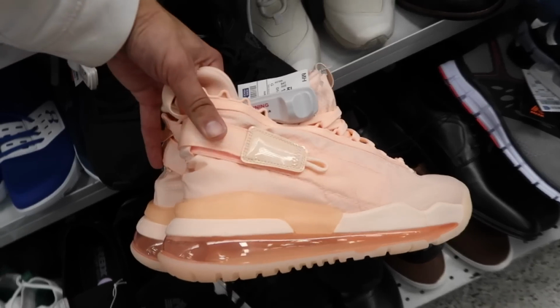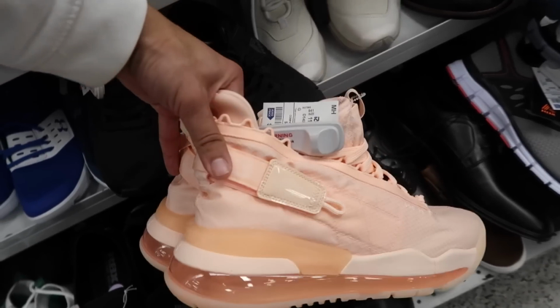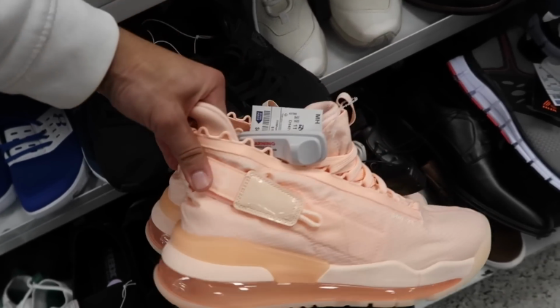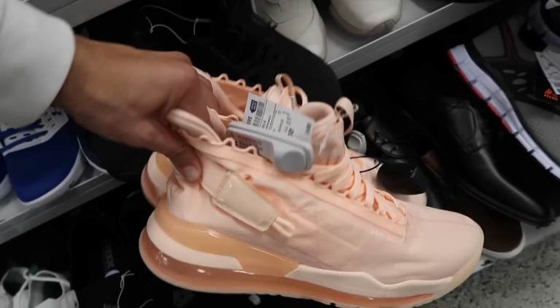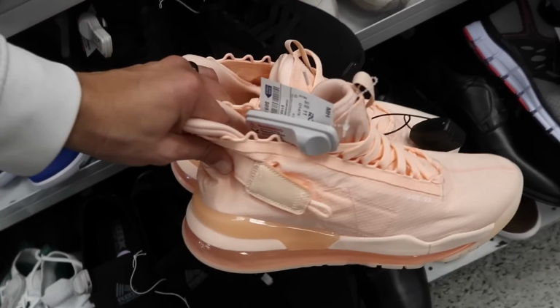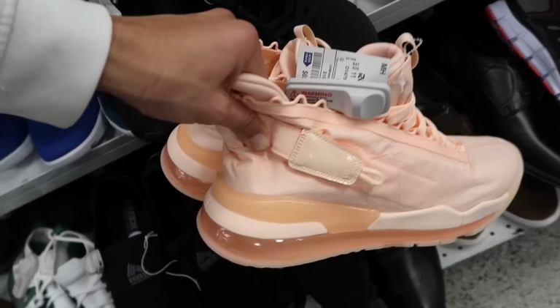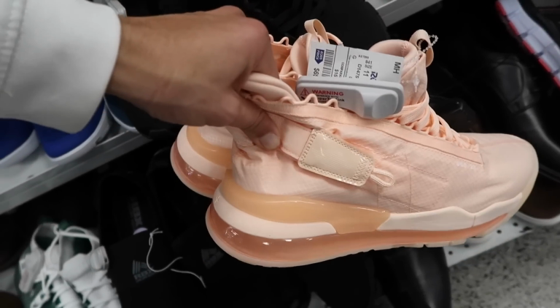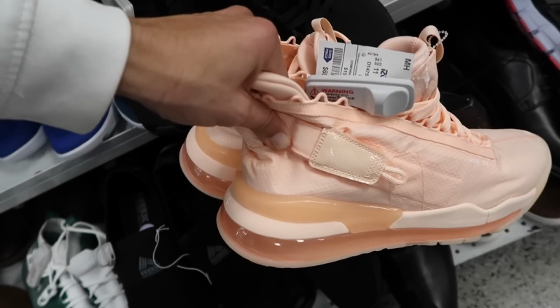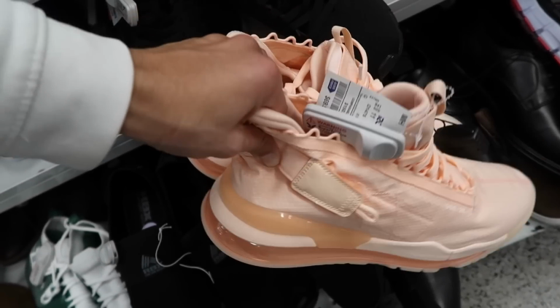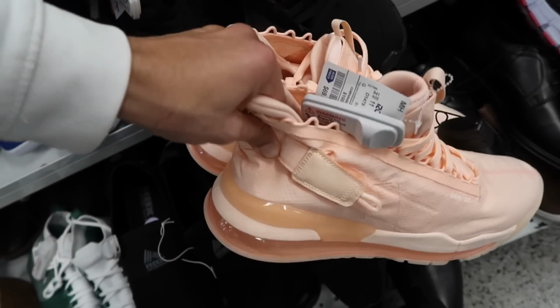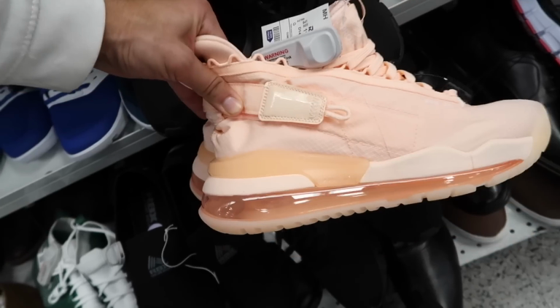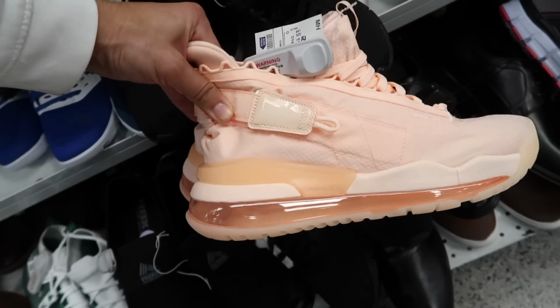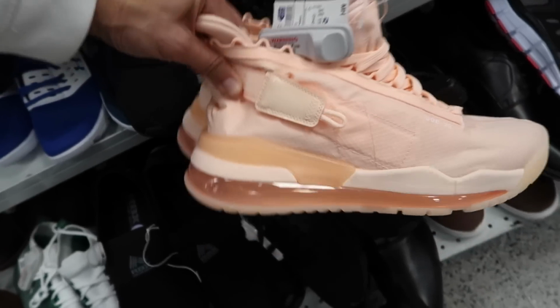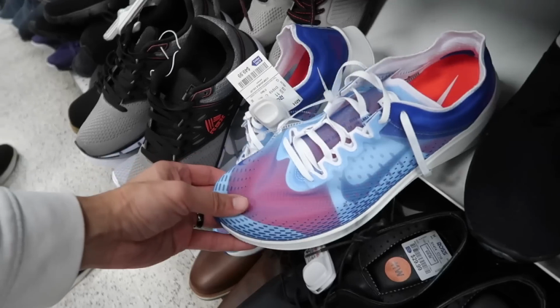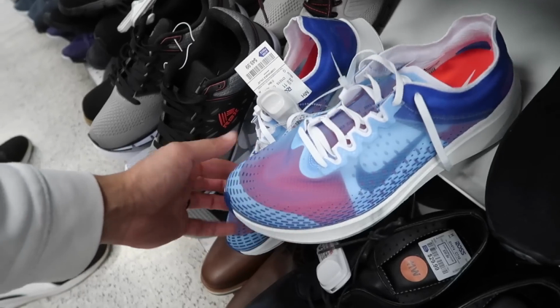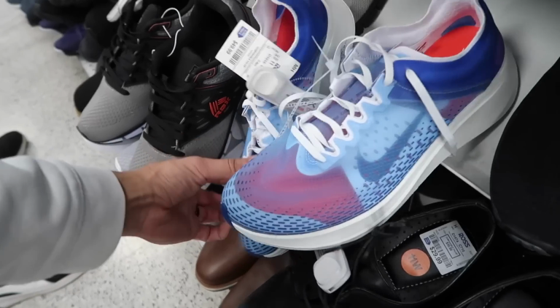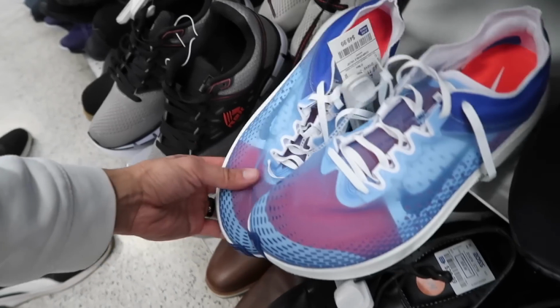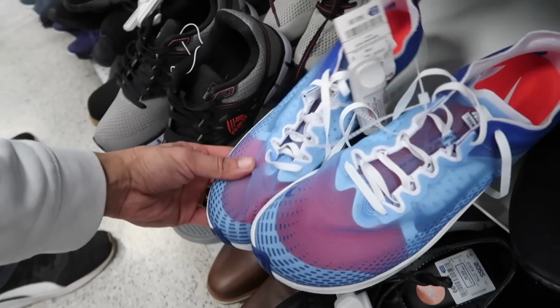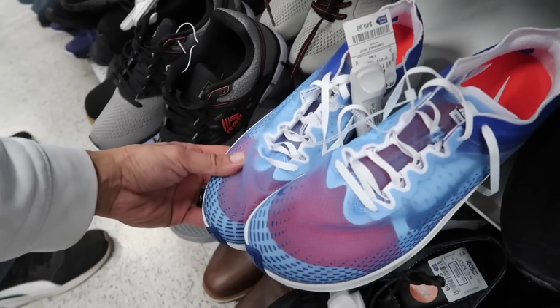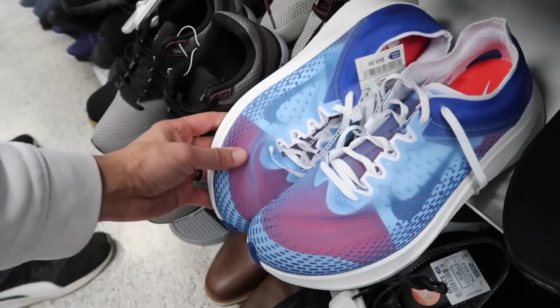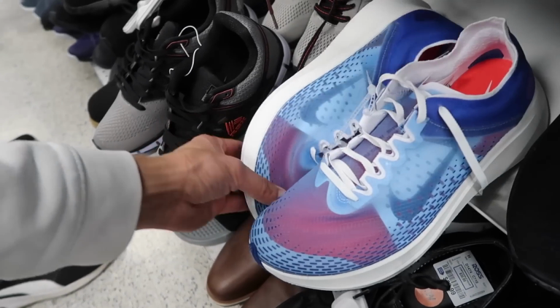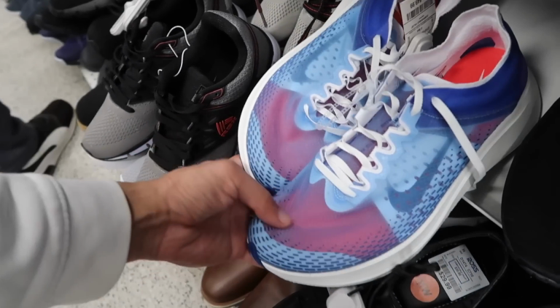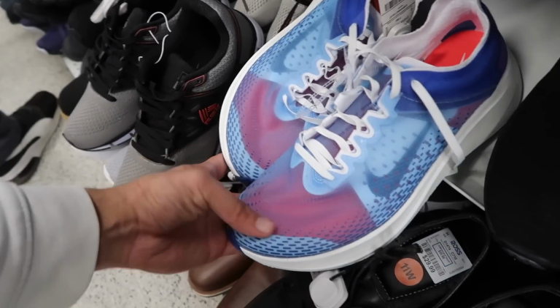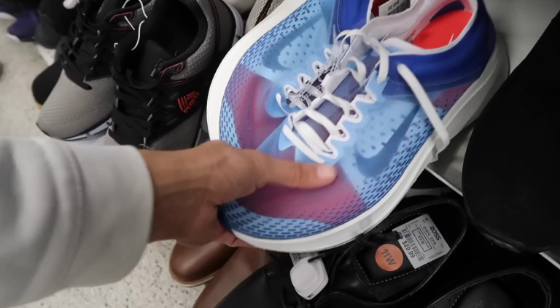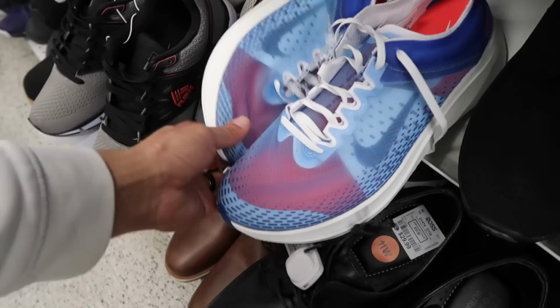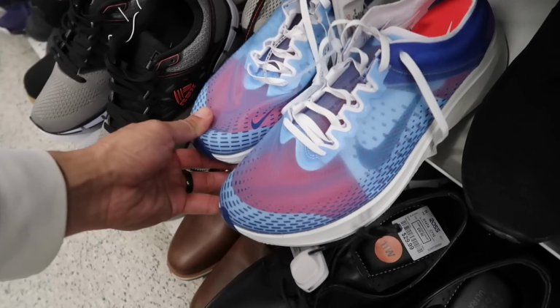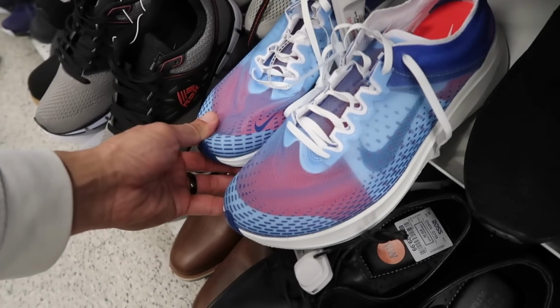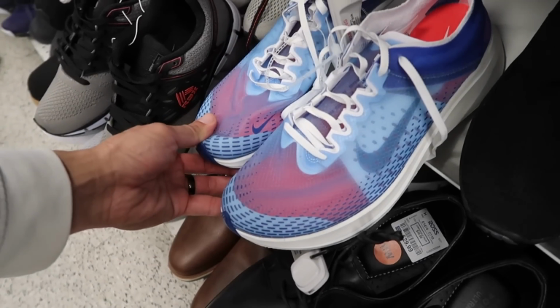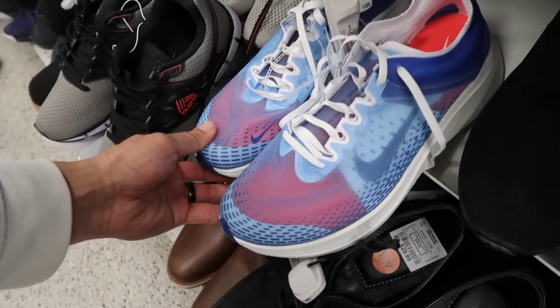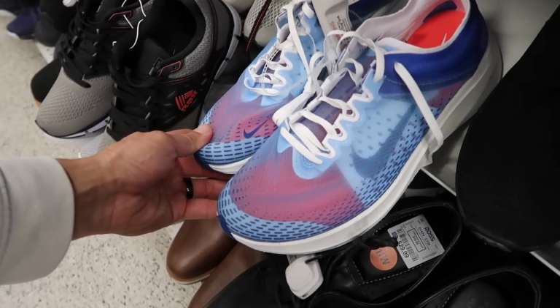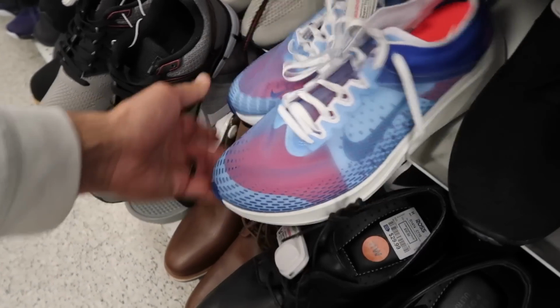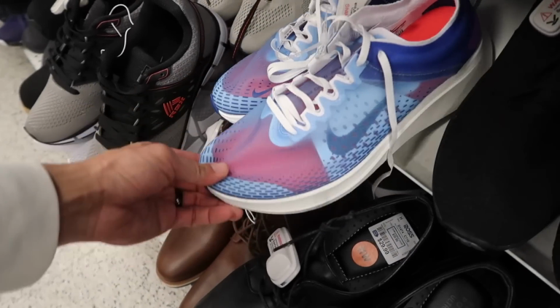Jordan Proto 720 - whatever these are called - 70 dollars, size 11. Zoom Fly again, this one in blue - kind of see-through with that blue material - 50 dollars, size 11.